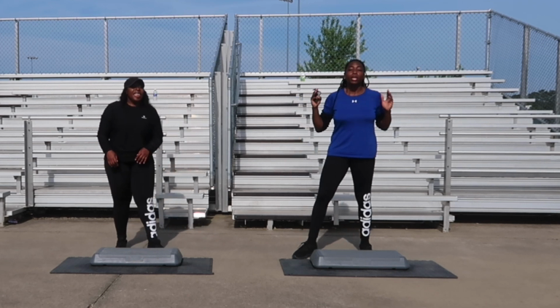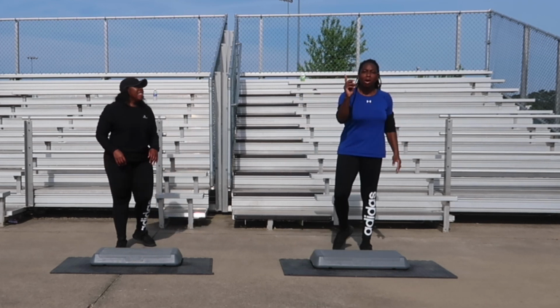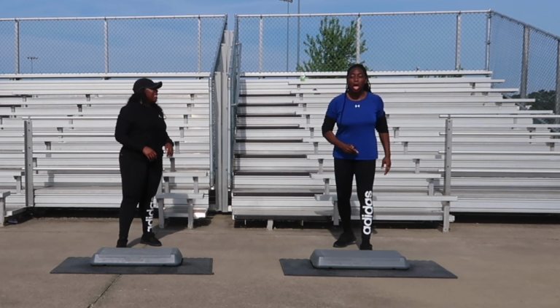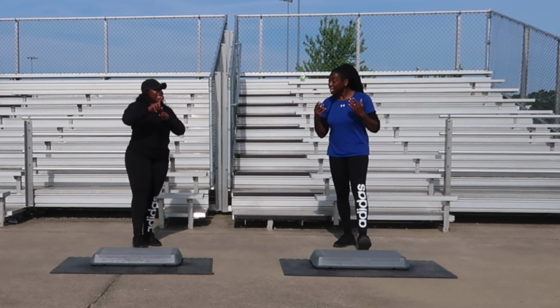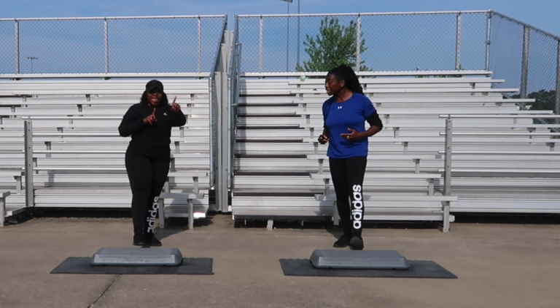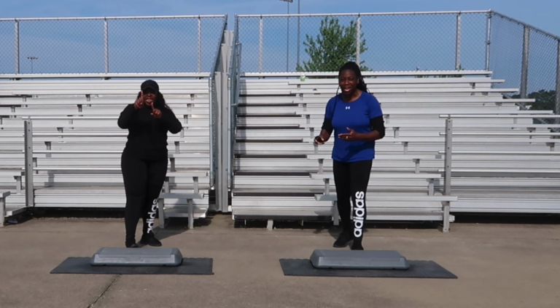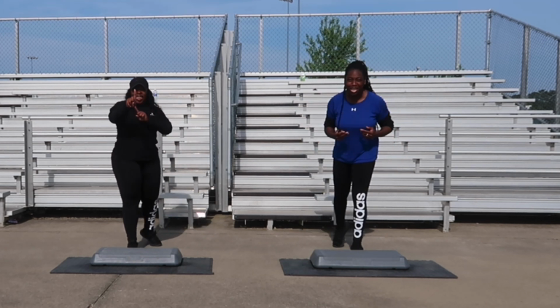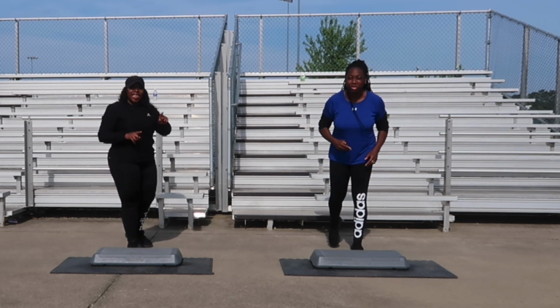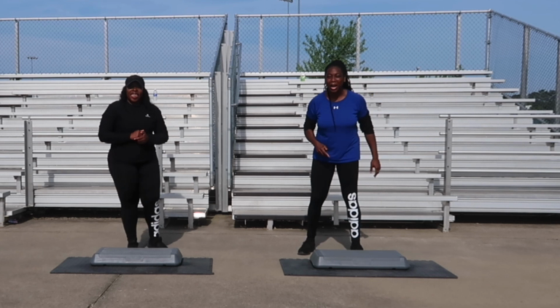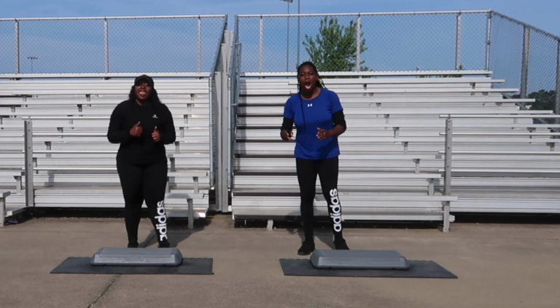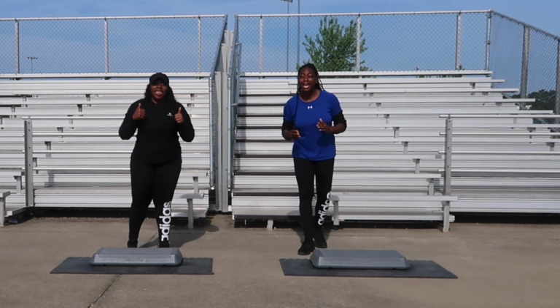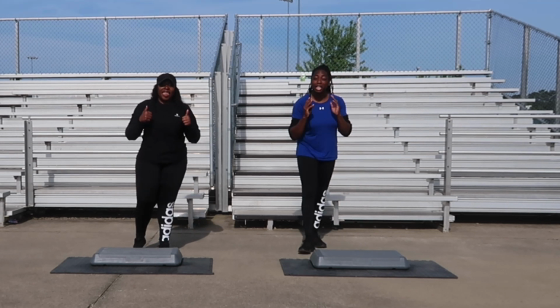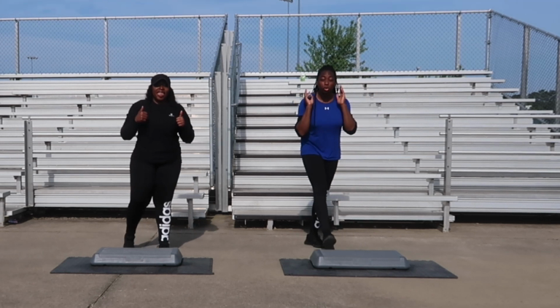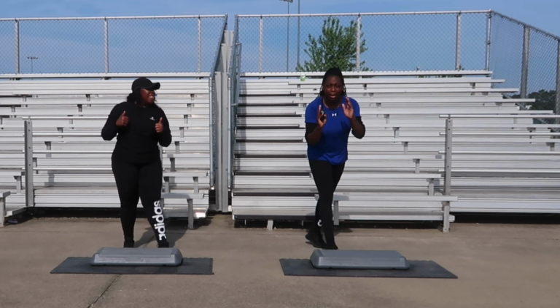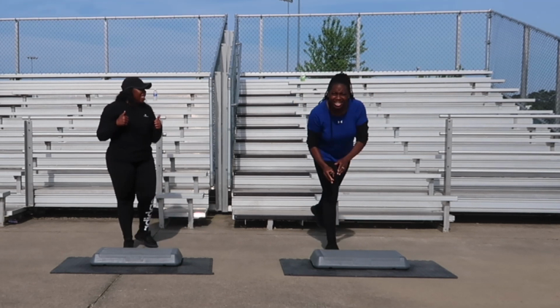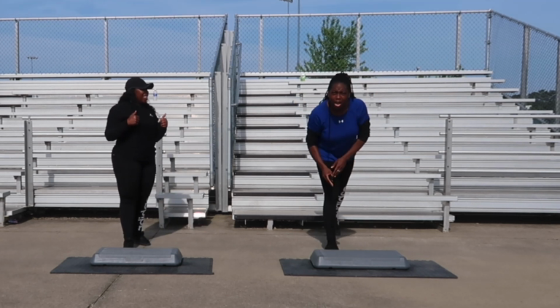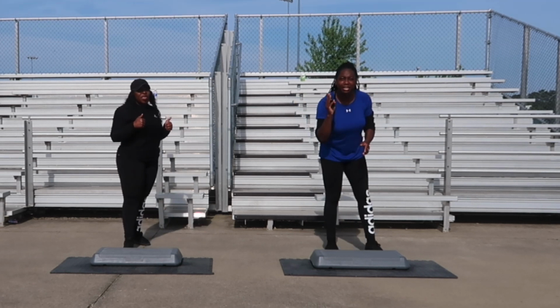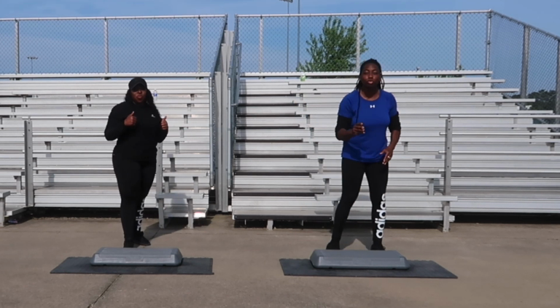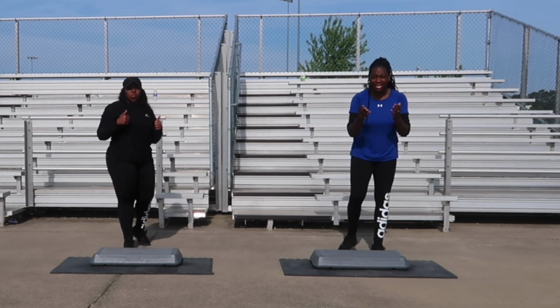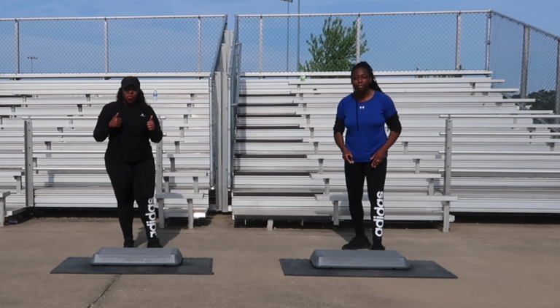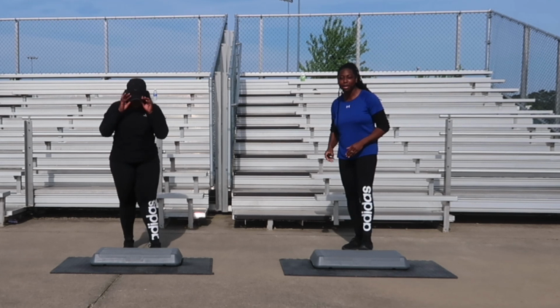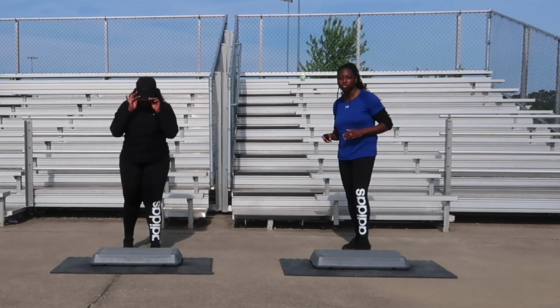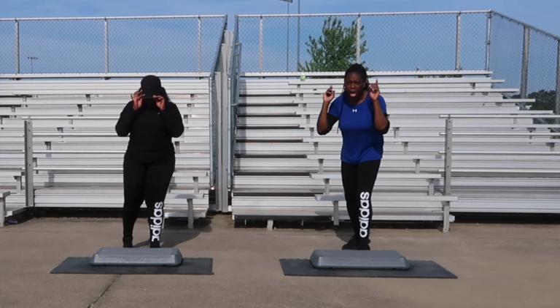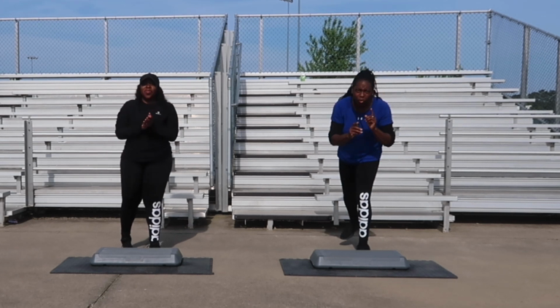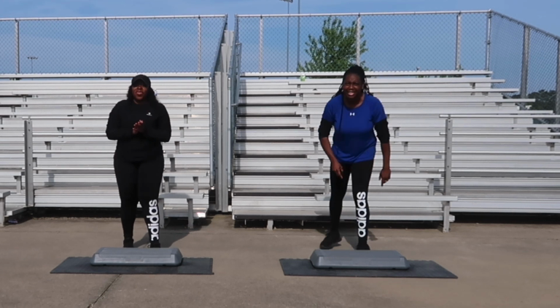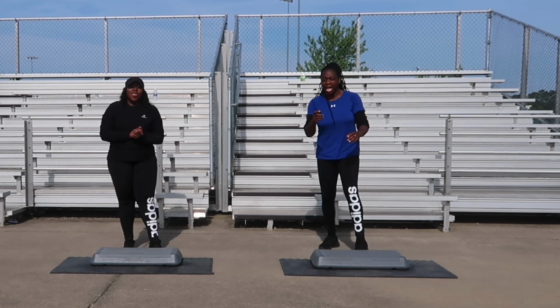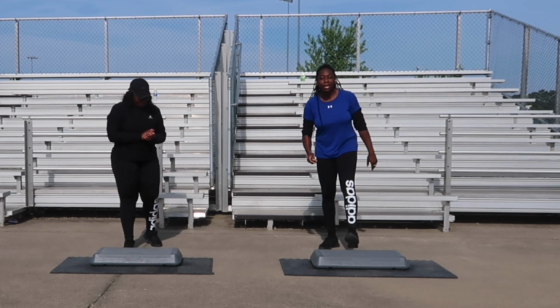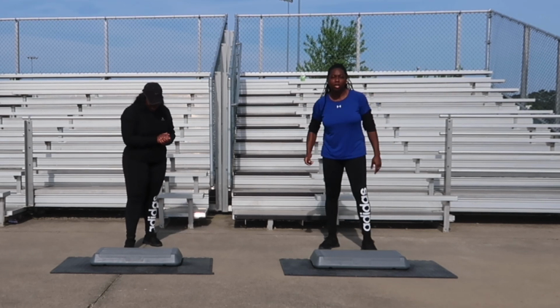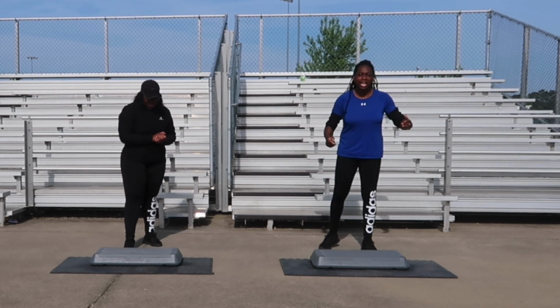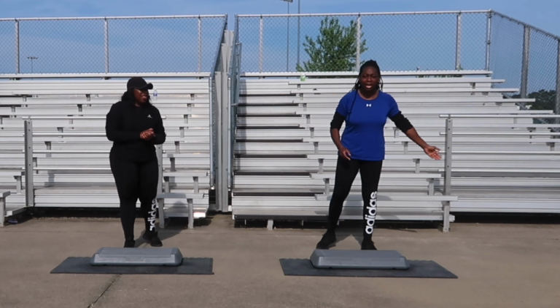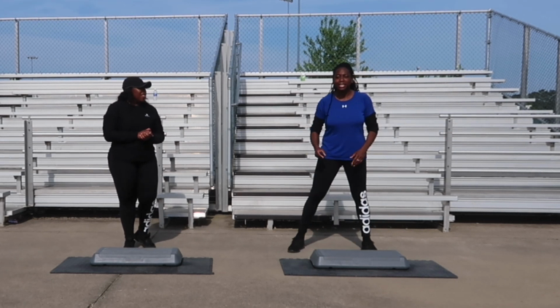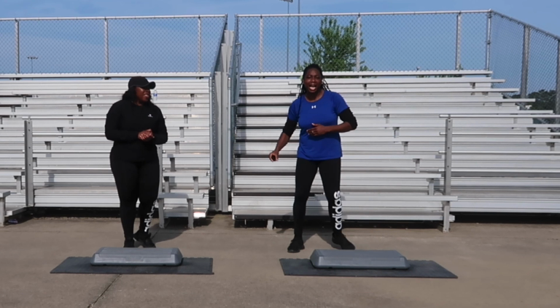We only have one more song in the cool down and we made it through this workout. Let me tell you, you are doing an amazing job with these moves. I know at times it can be tricky, but guess what — you got this! Let's go ahead and get started with this next song. Side to side.